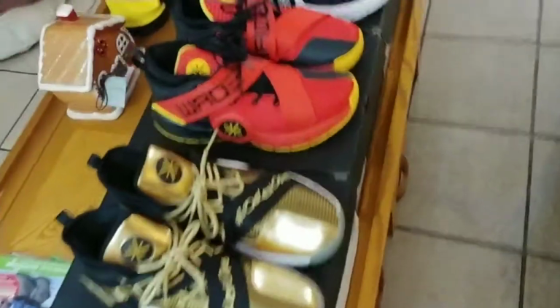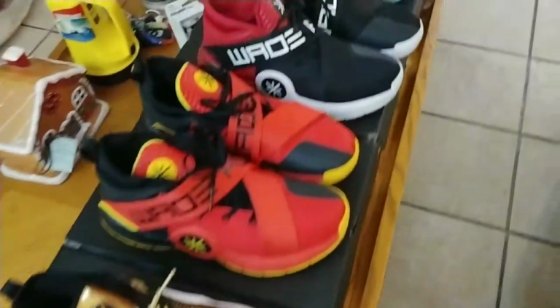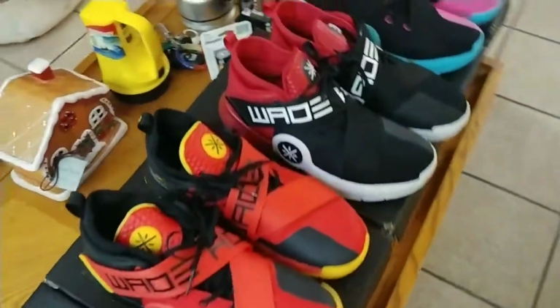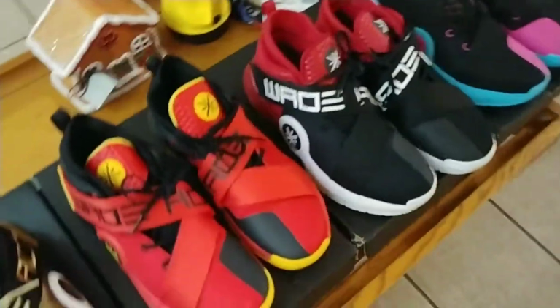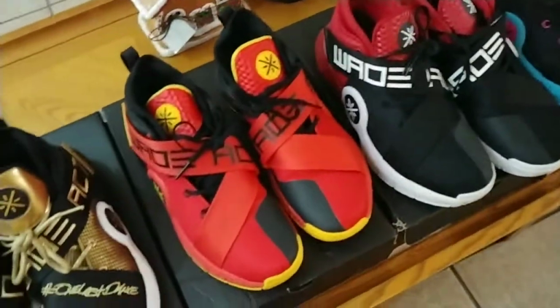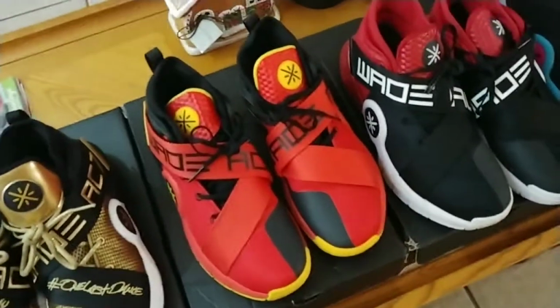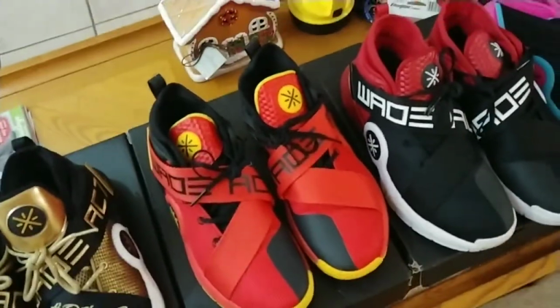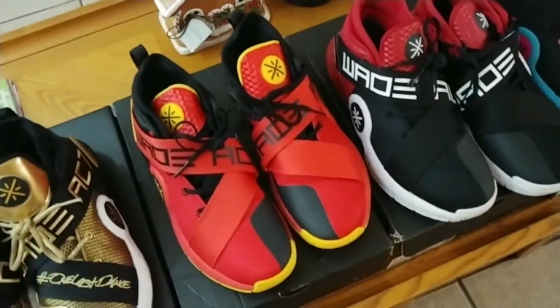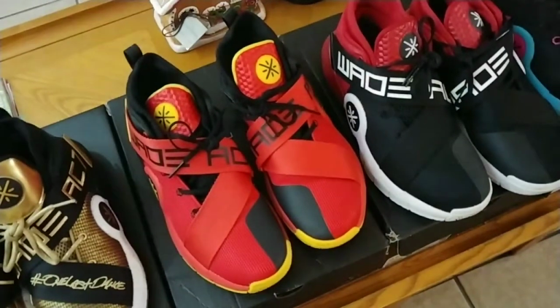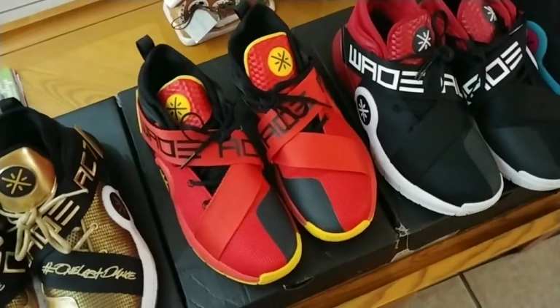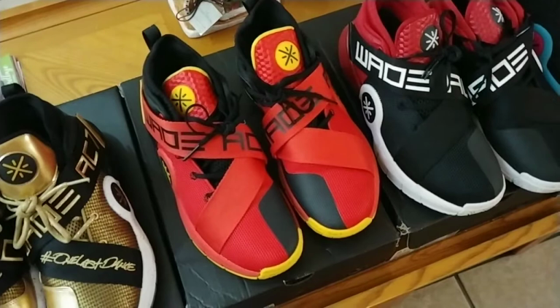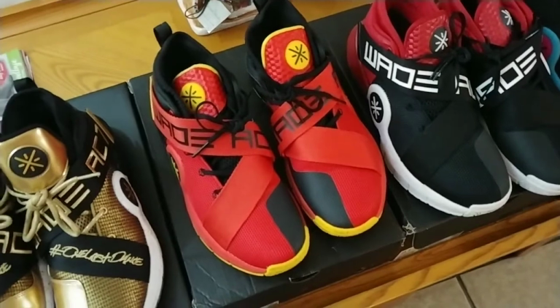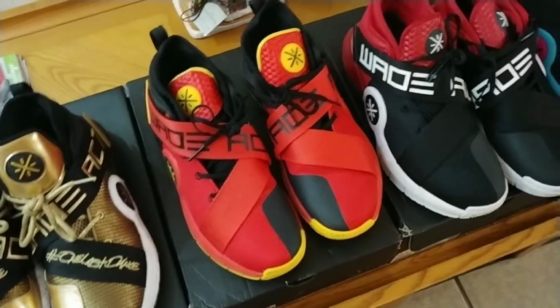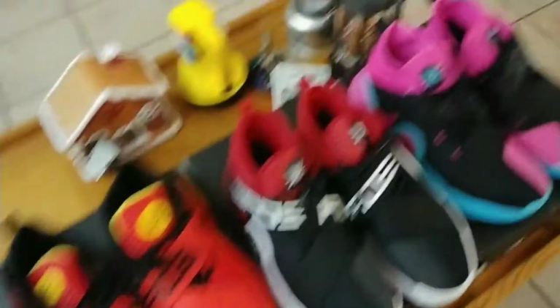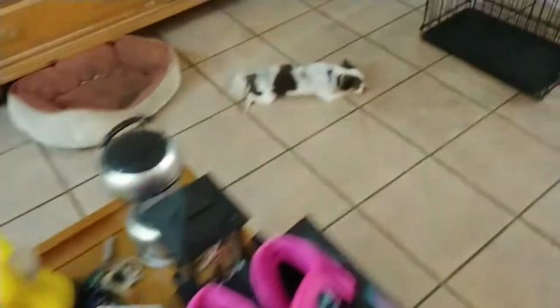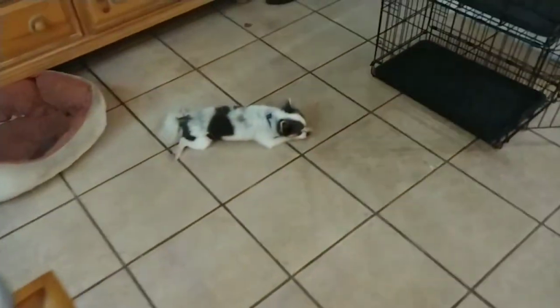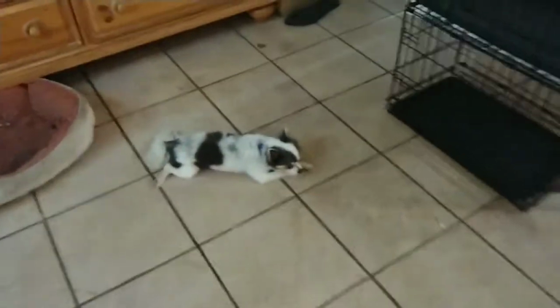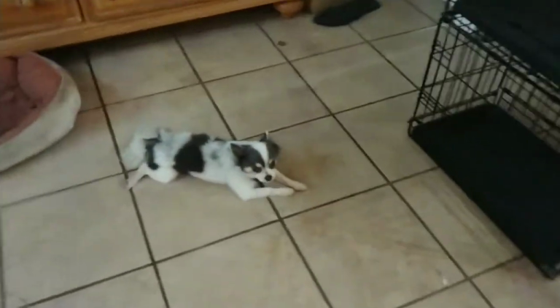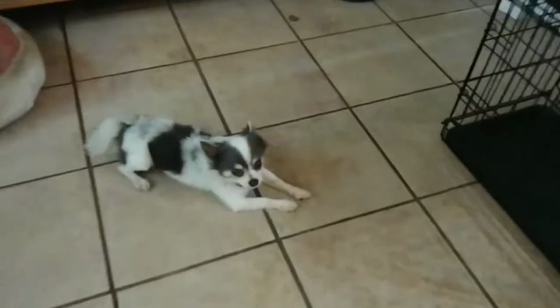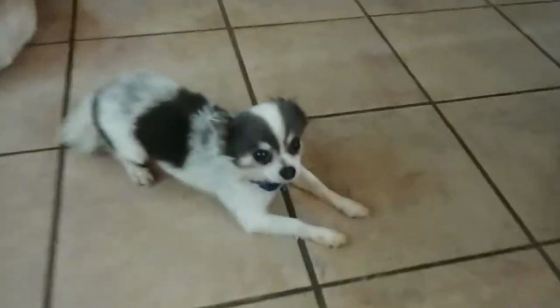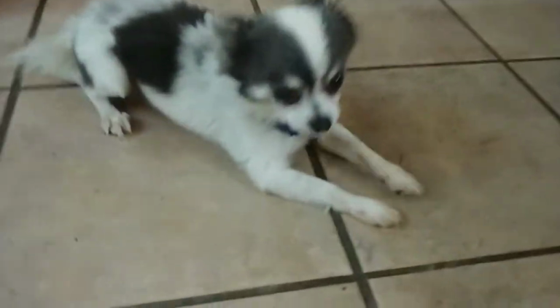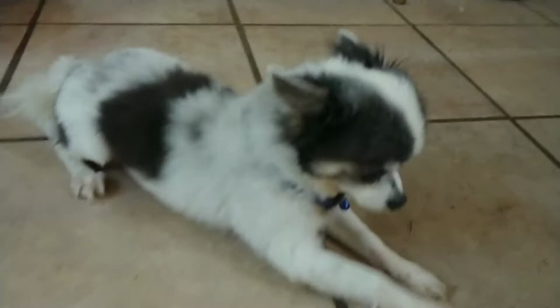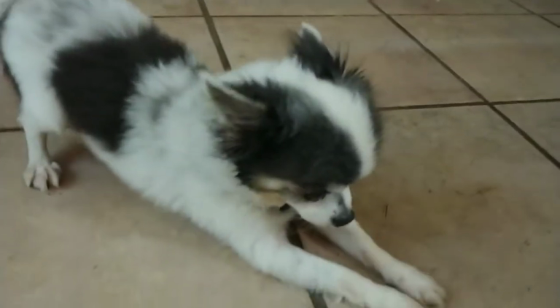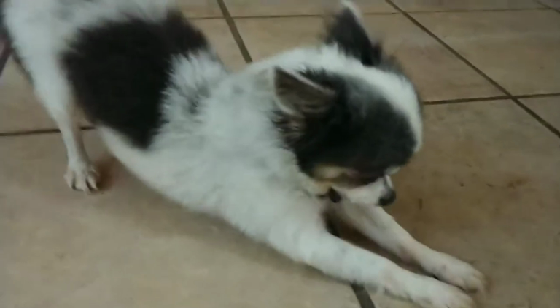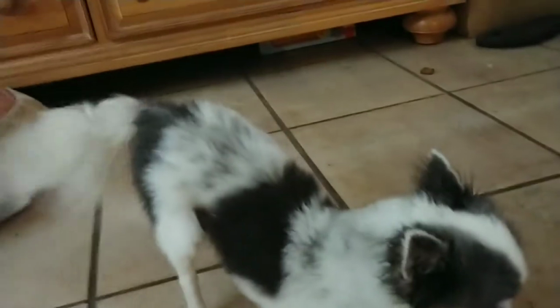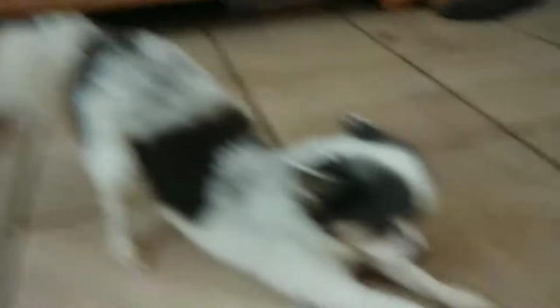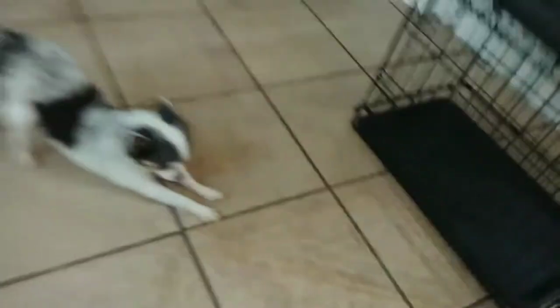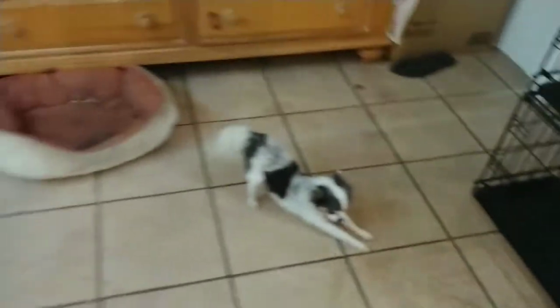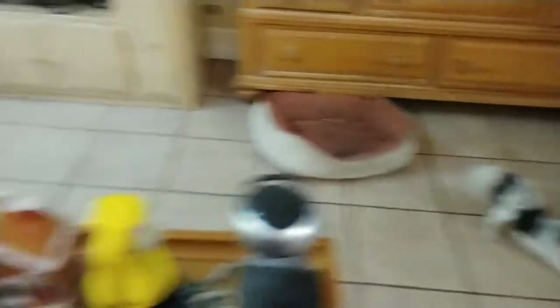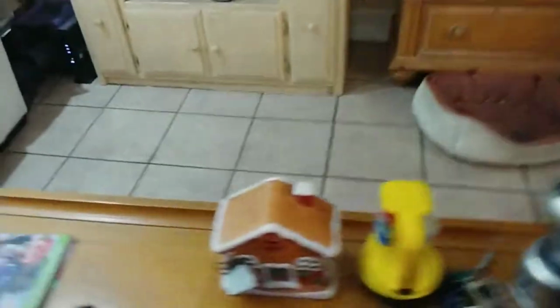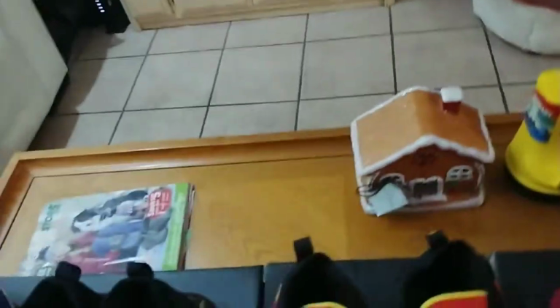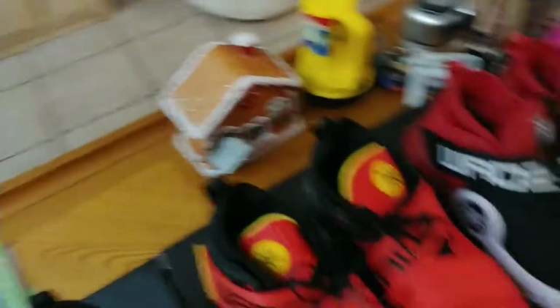Last year Rocky did a couple of appearances in the background — that's my Rocky's legs, my baby blue right there. He's getting a little stretch.